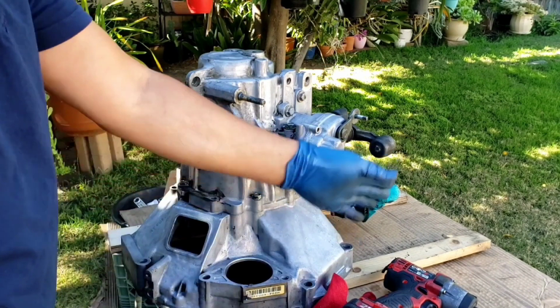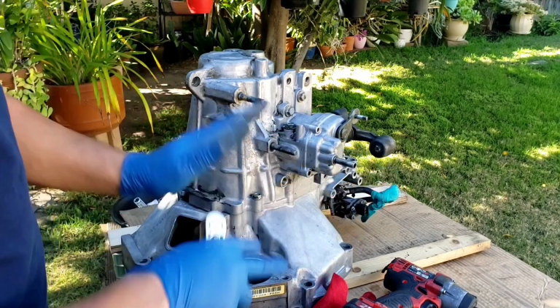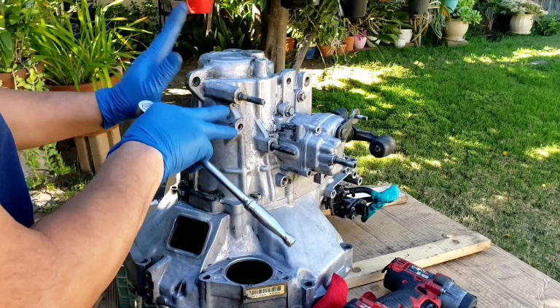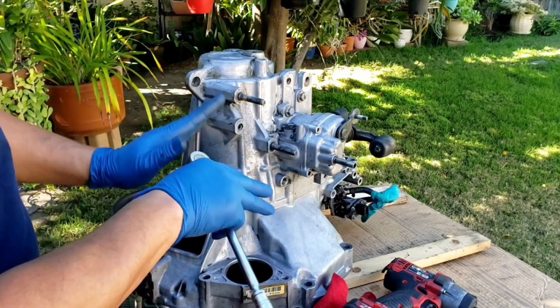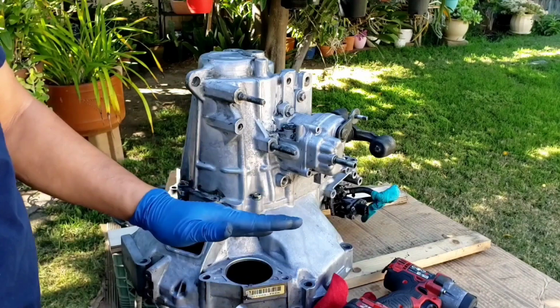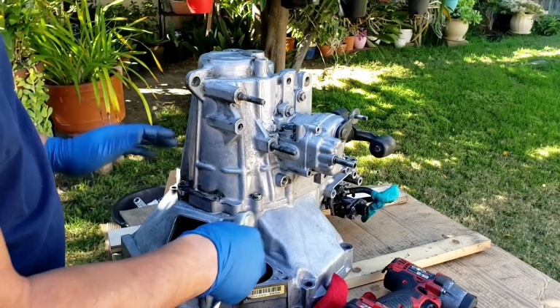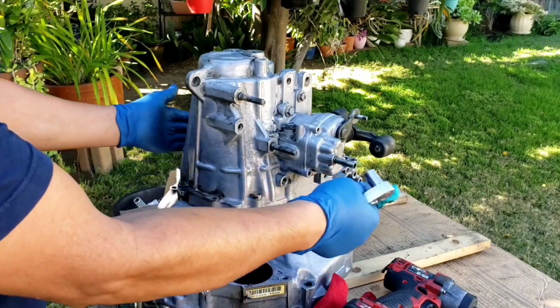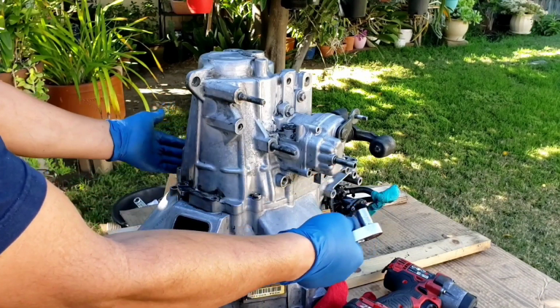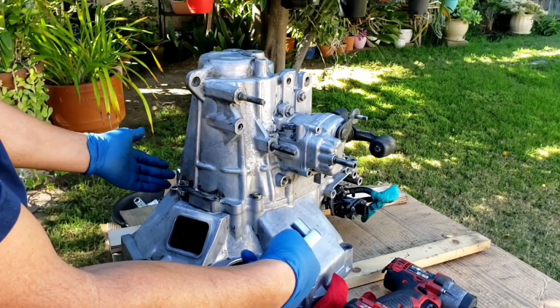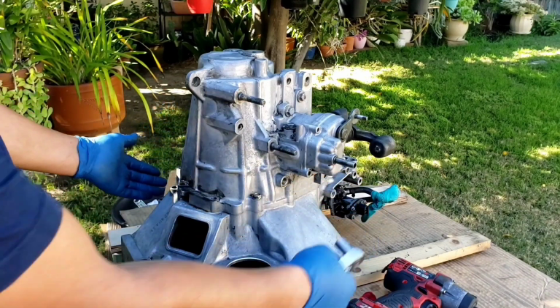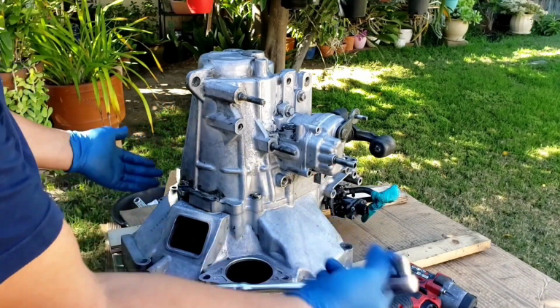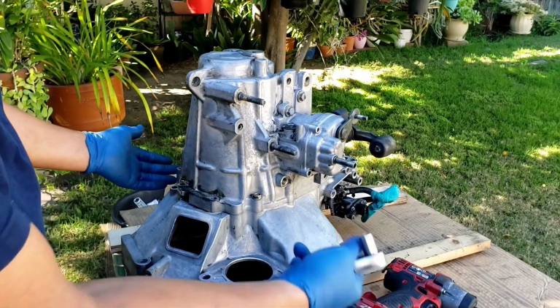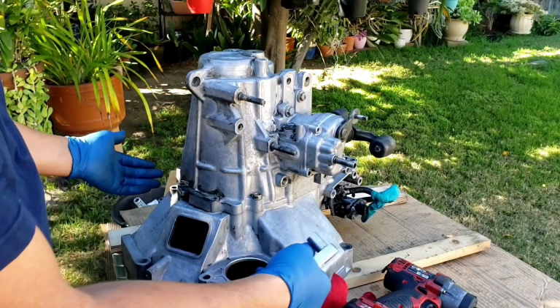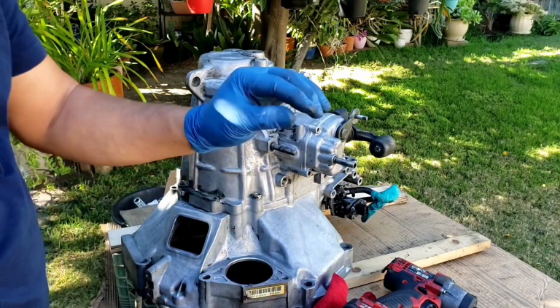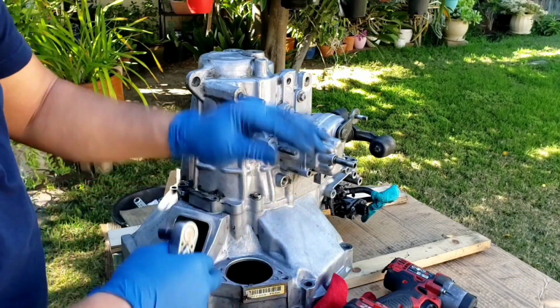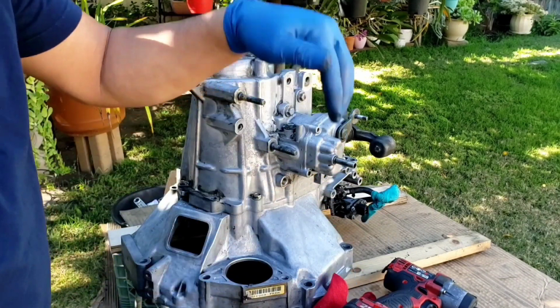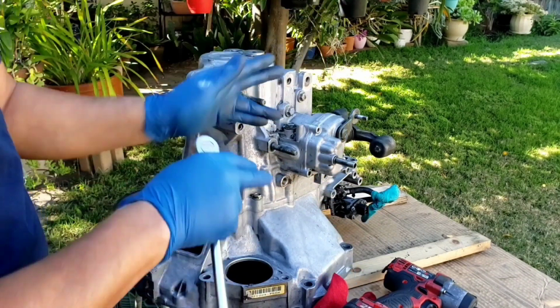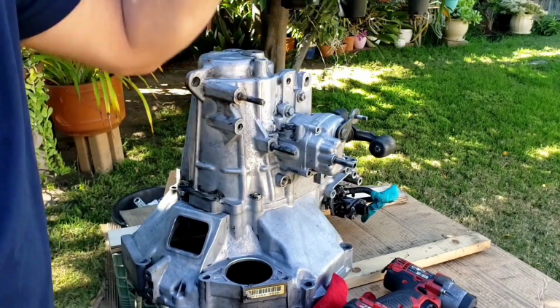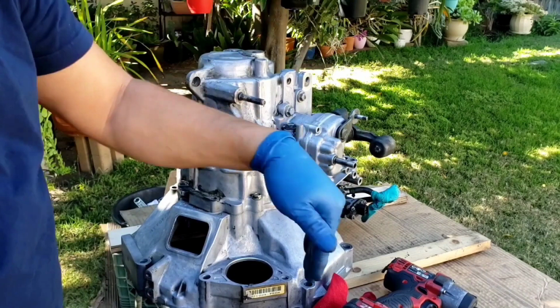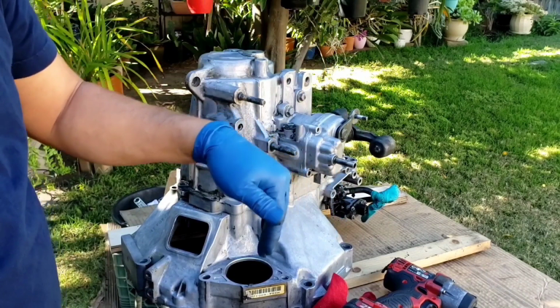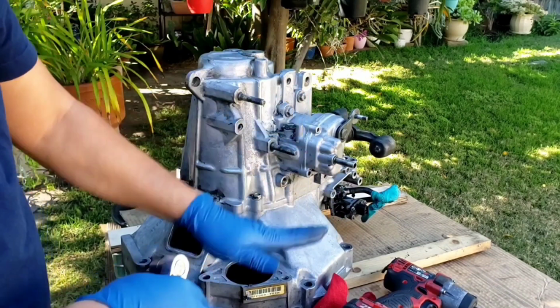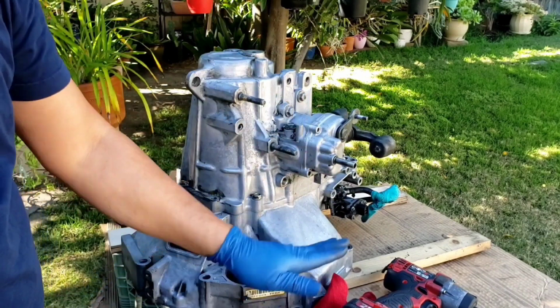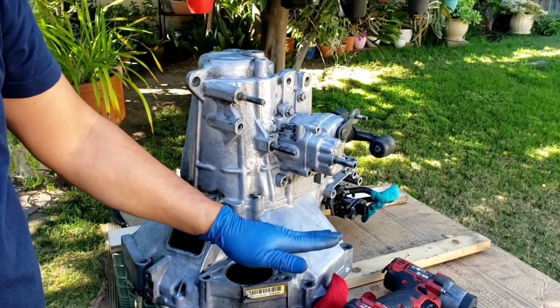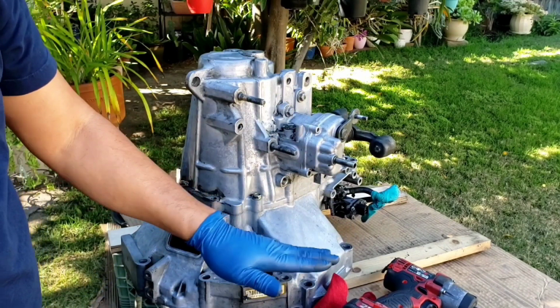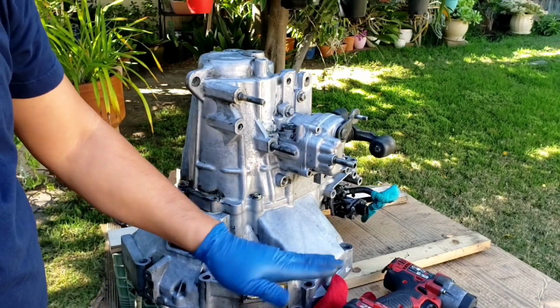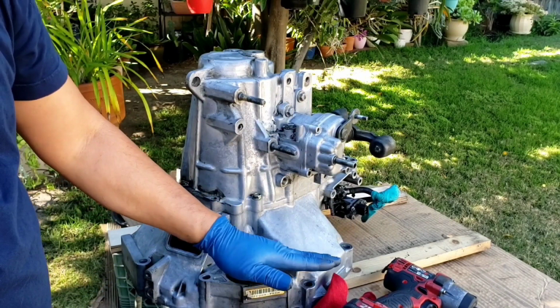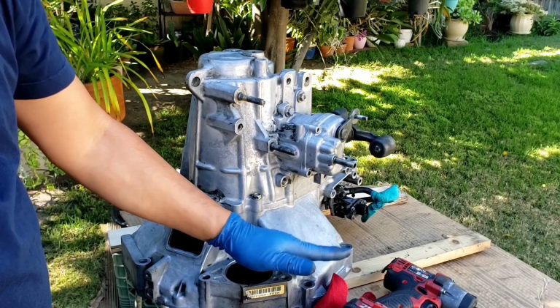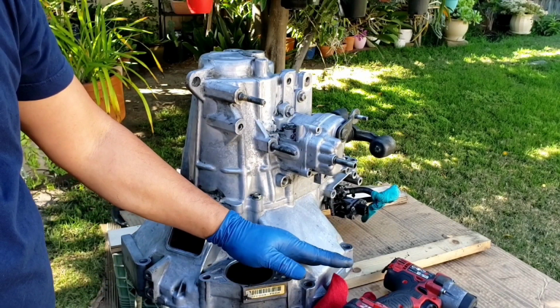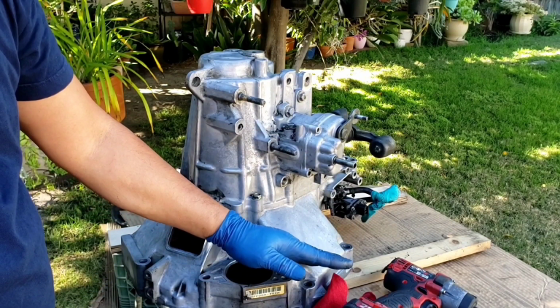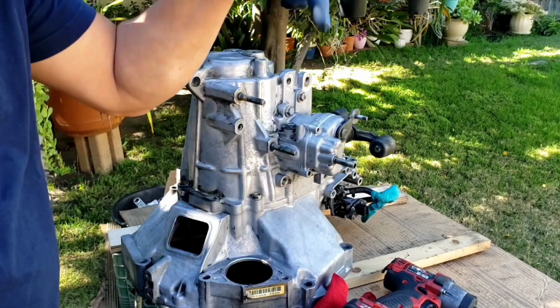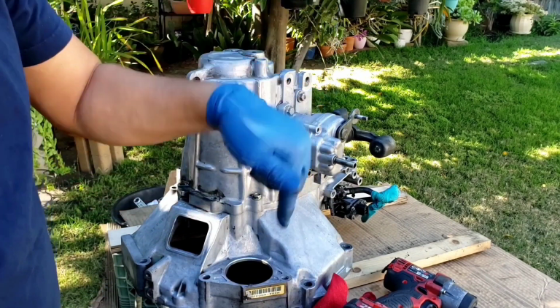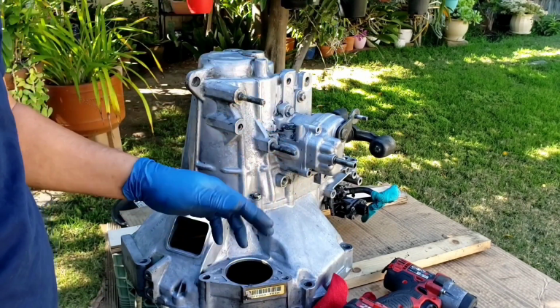When you put your tranny upside down, place it on a piece of metal or wood. That way the shaft — because once you put it upside down, the shaft comes down and it's not even with the surface of the flanges of the transmission housing.